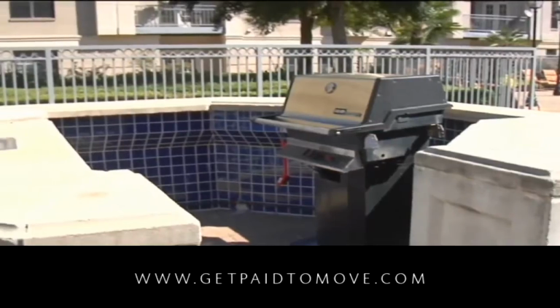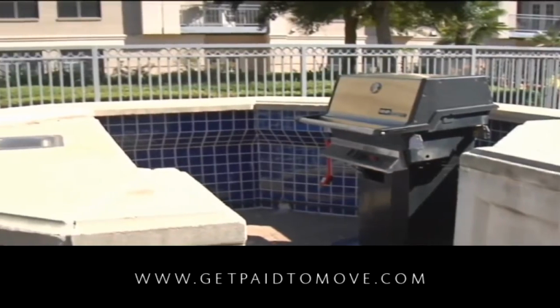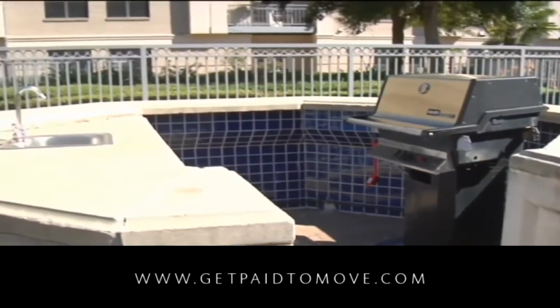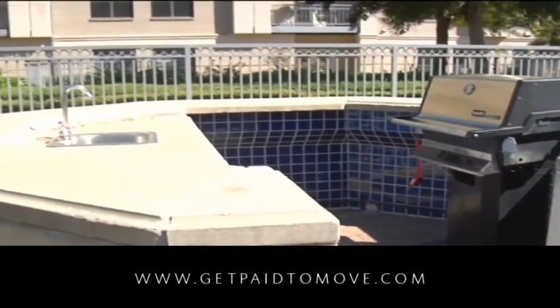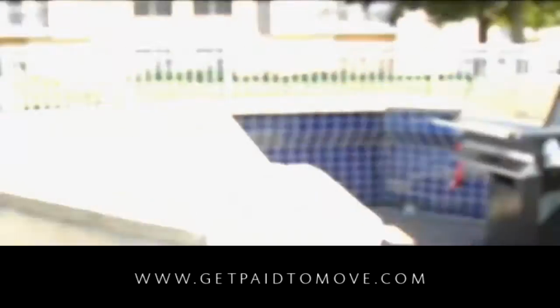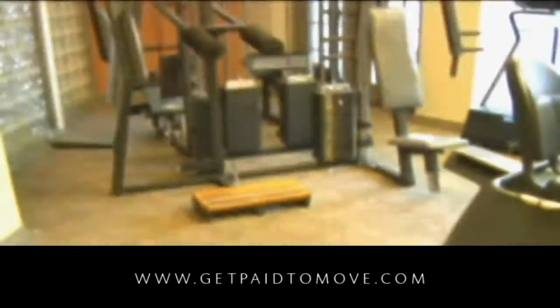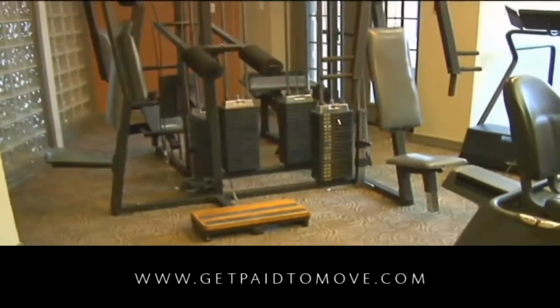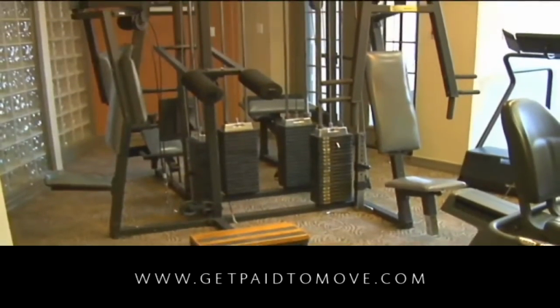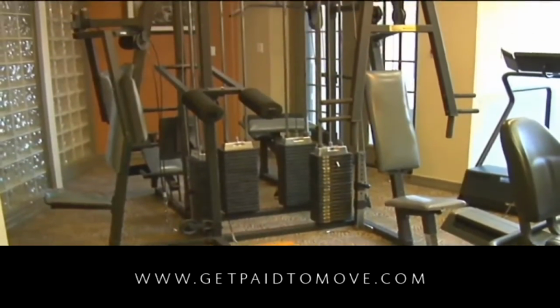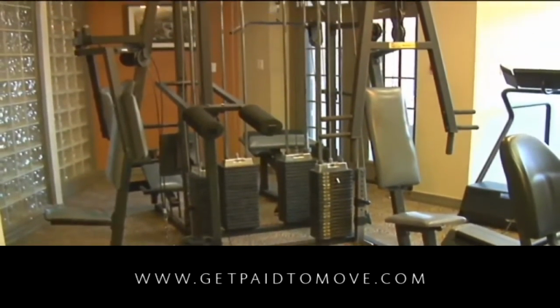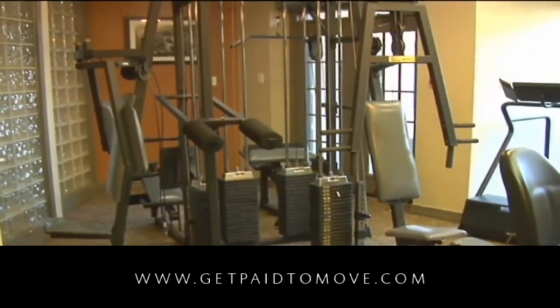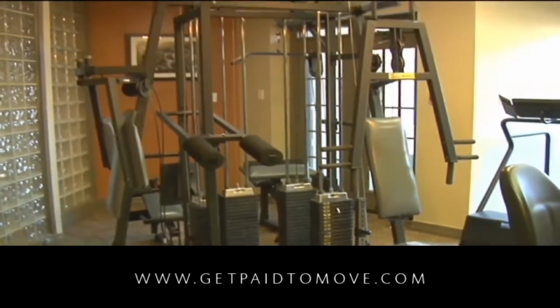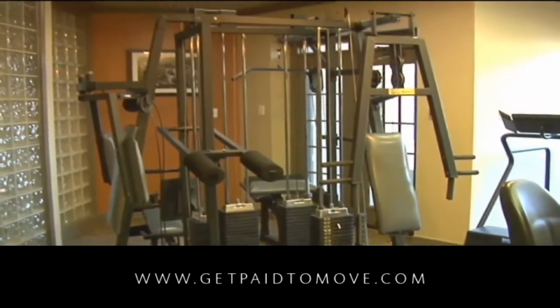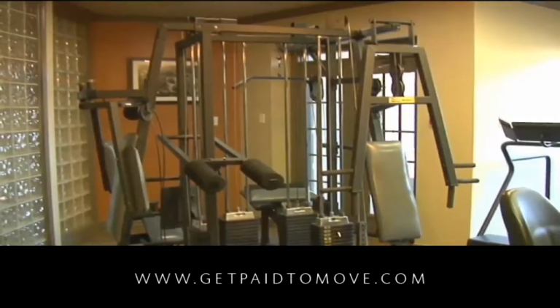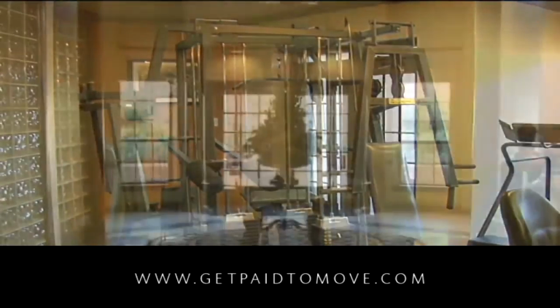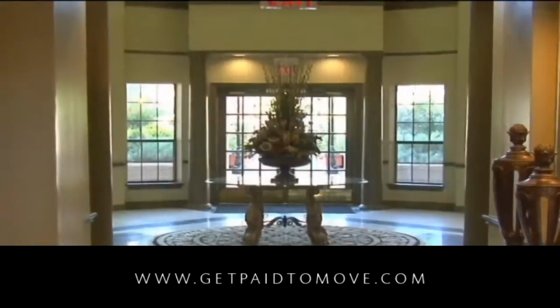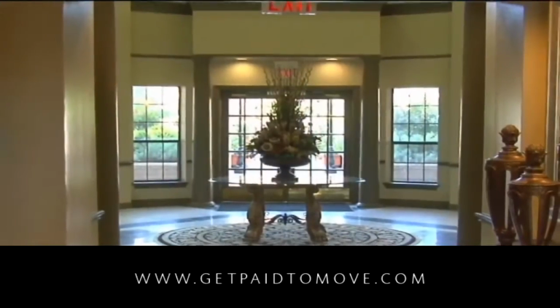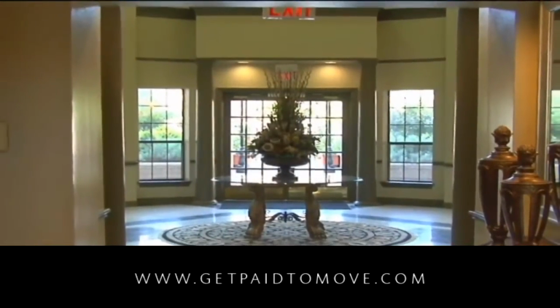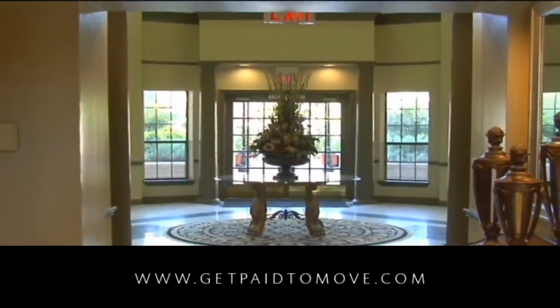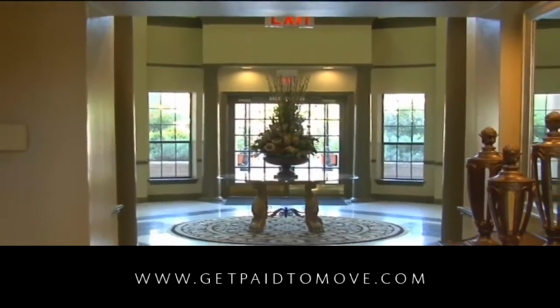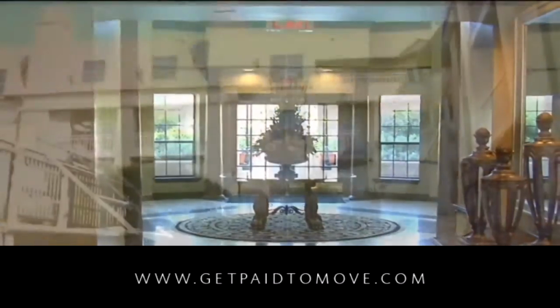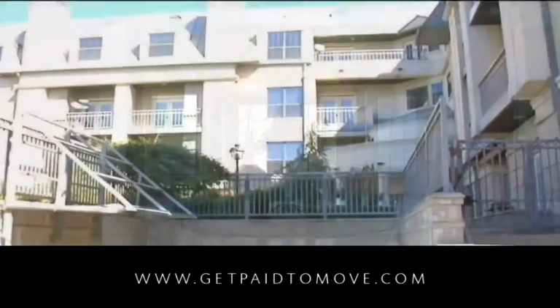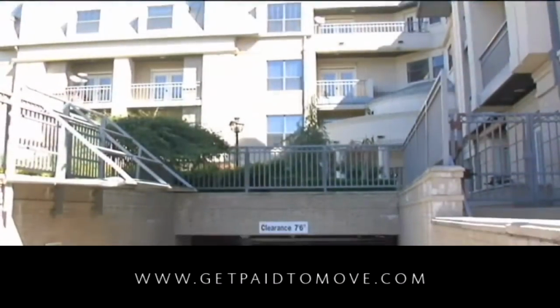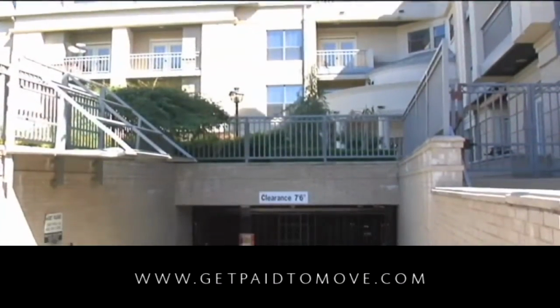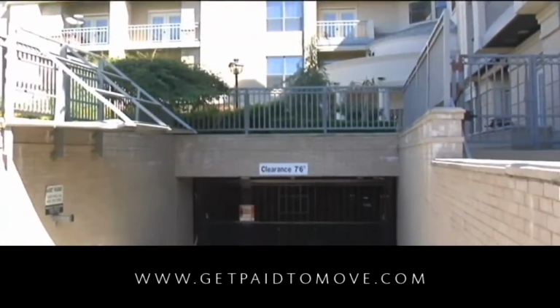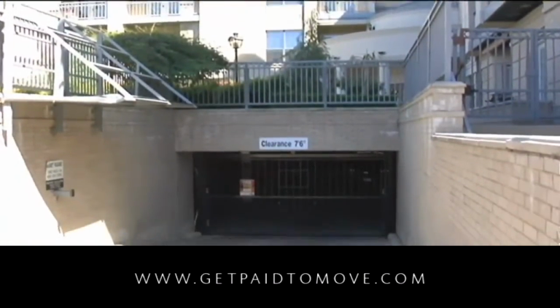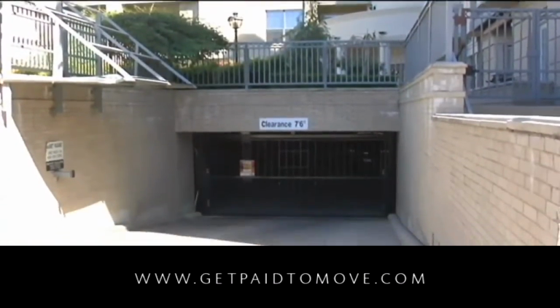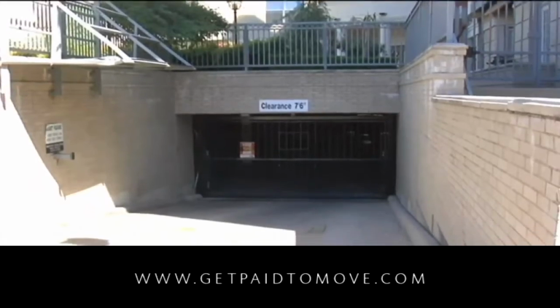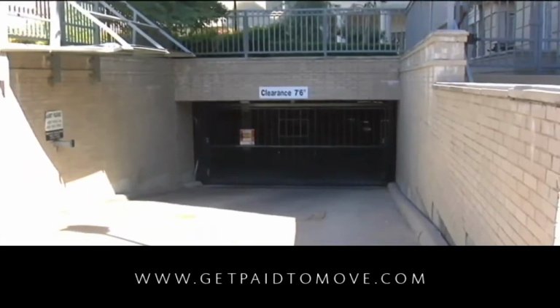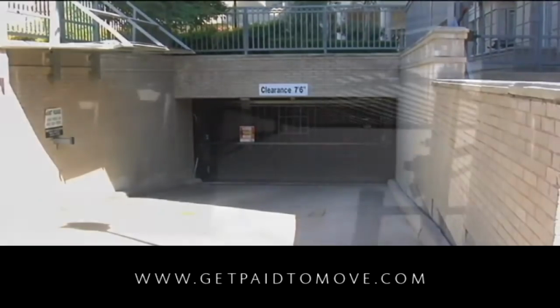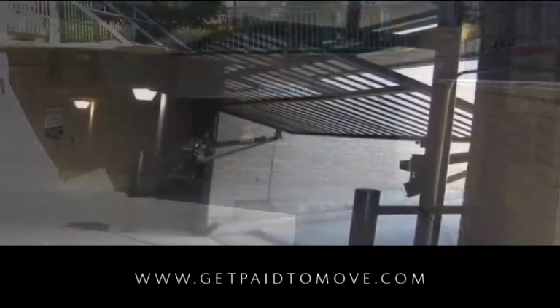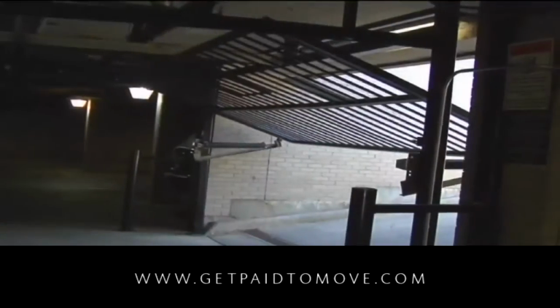A fully-equipped fitness center ensures that residents can get a great workout, while modern conveniences like Wi-Fi hotspots and controlled-access underground parking keep life easy and carefree.